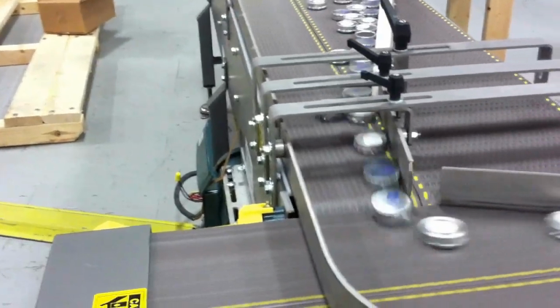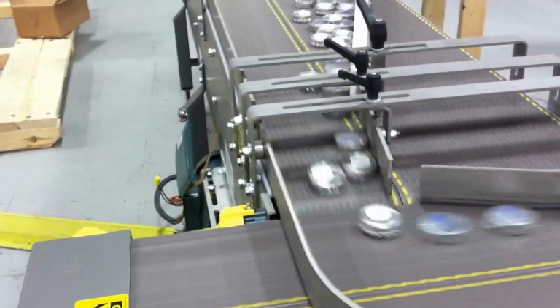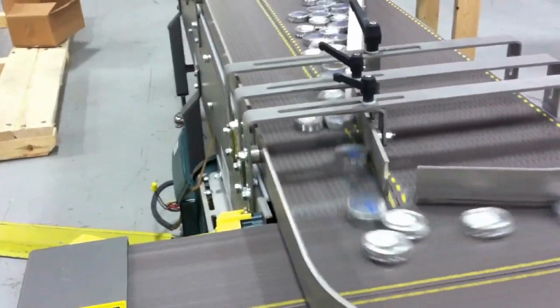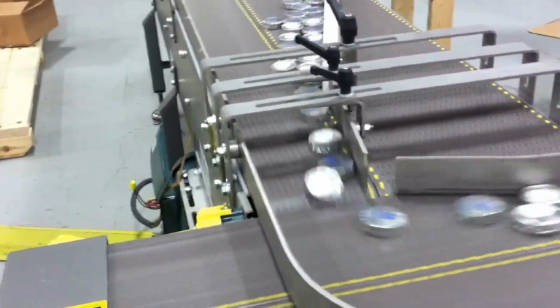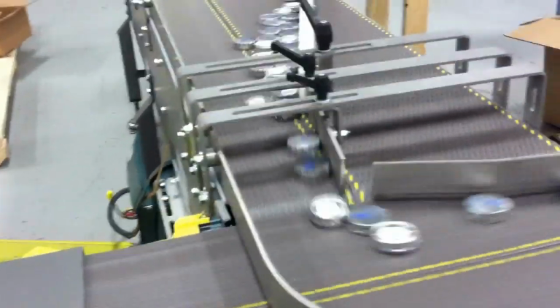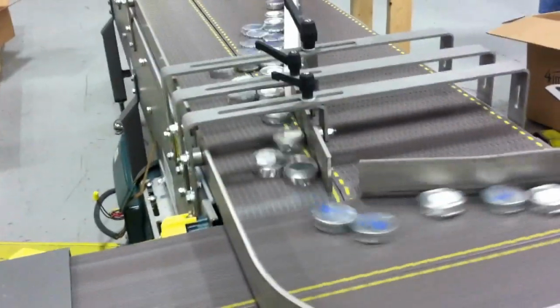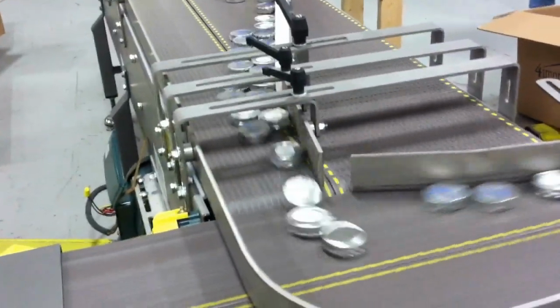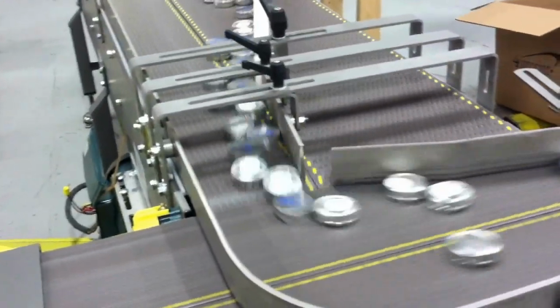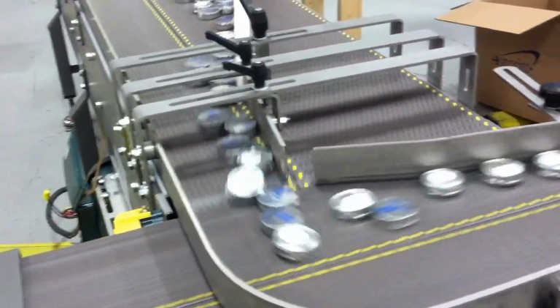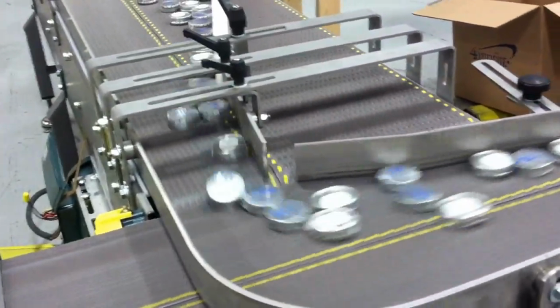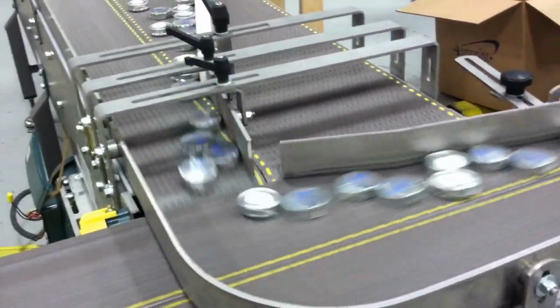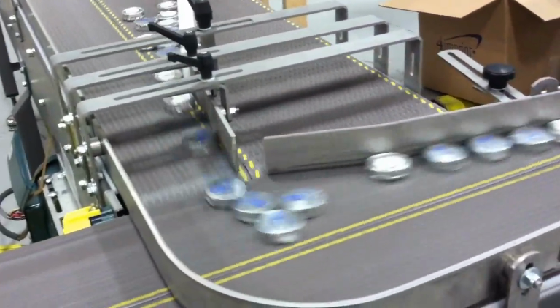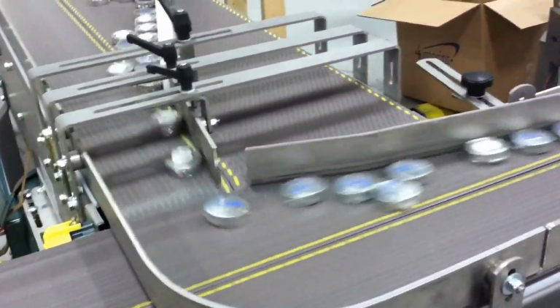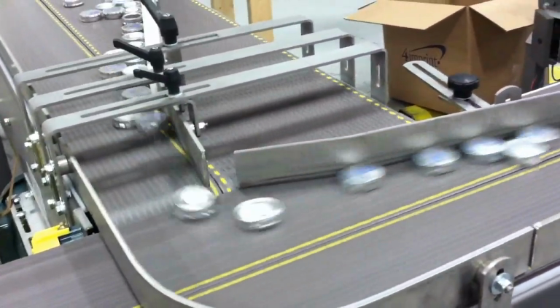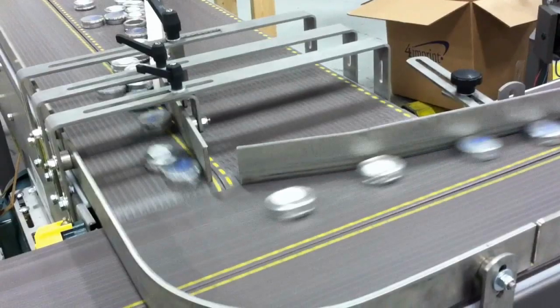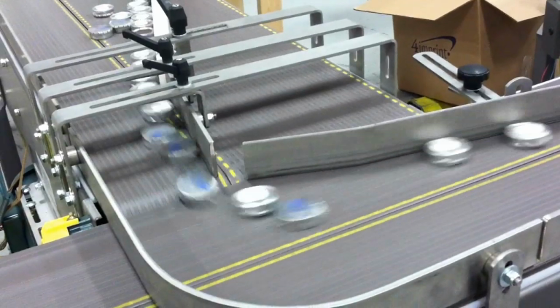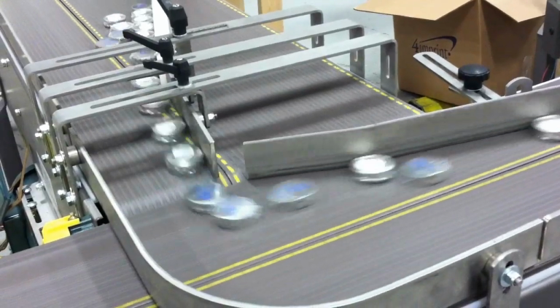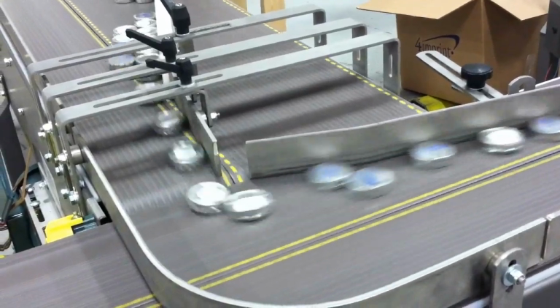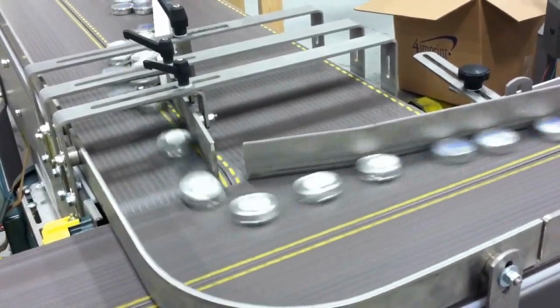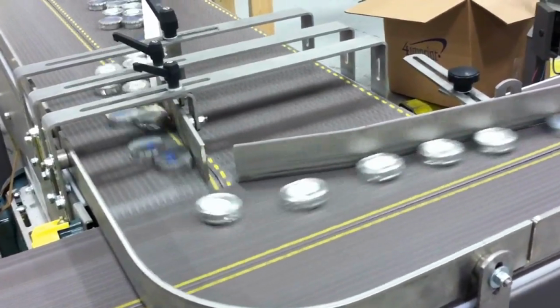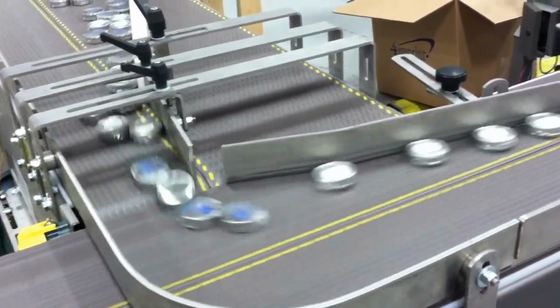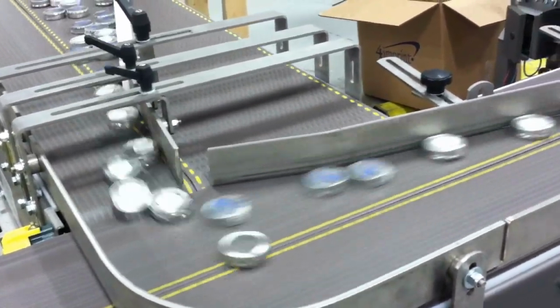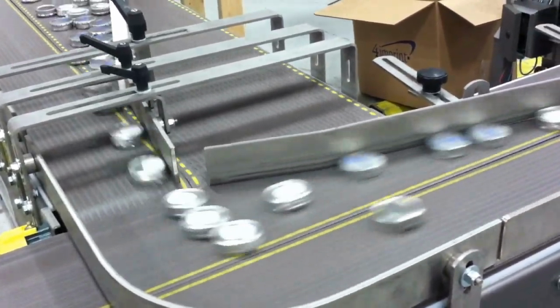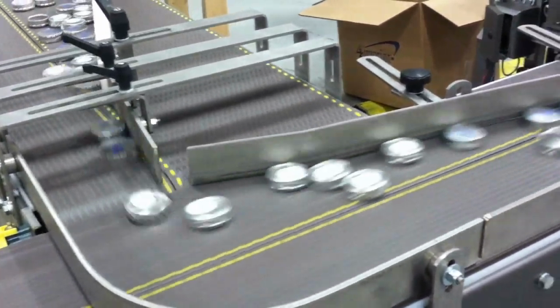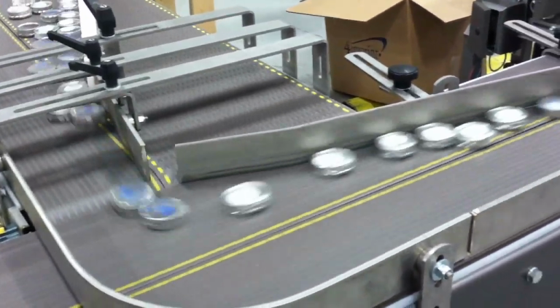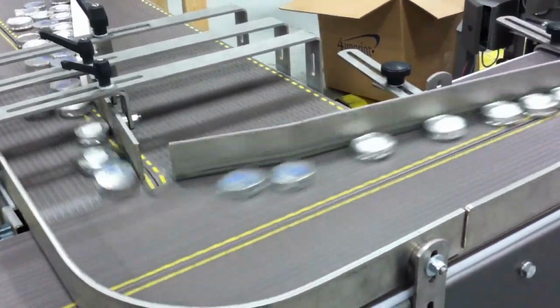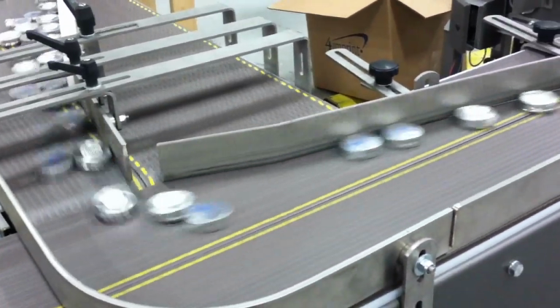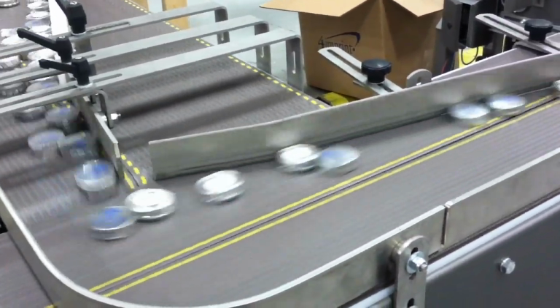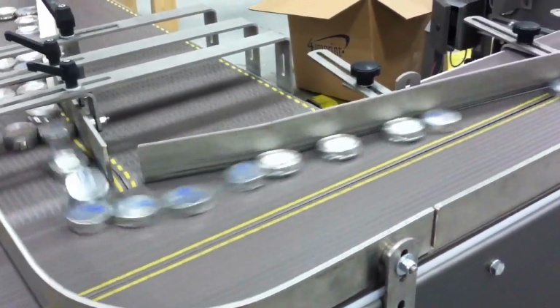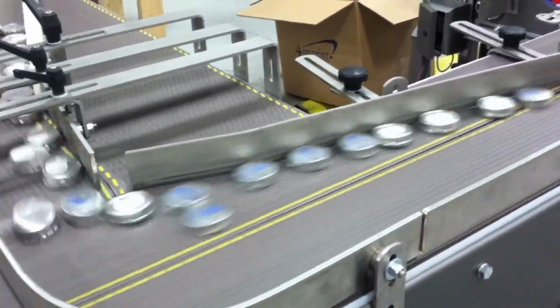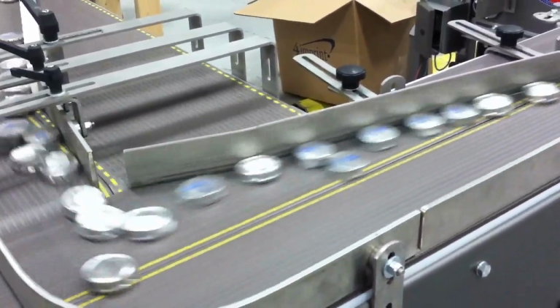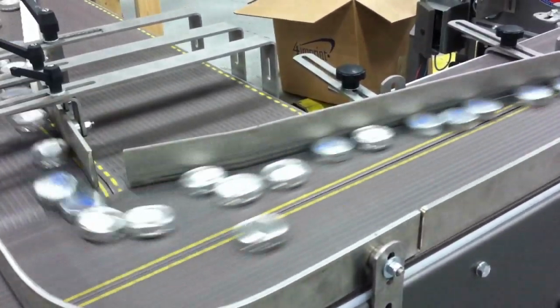This system will actually destack or knock down the products as they move aggressively forward in a continuous, unstoppable motion.